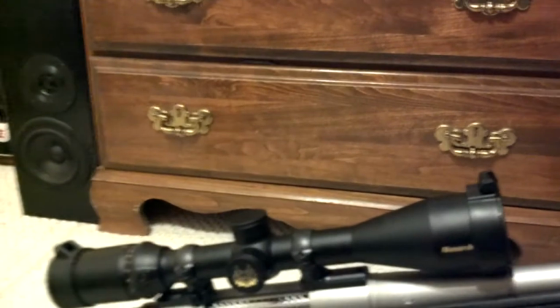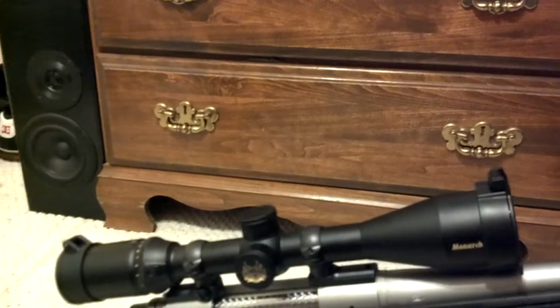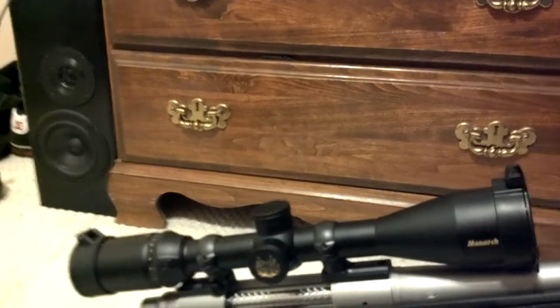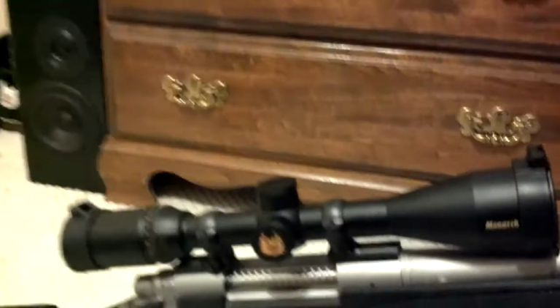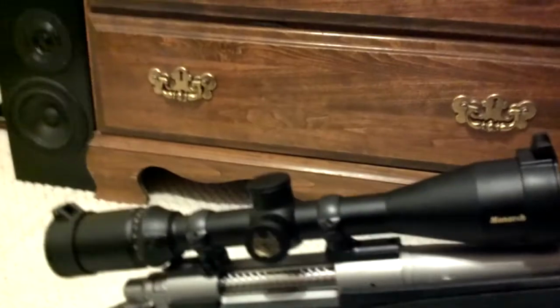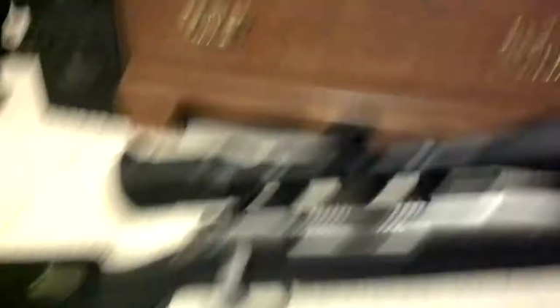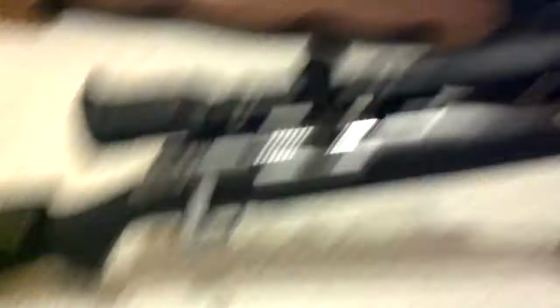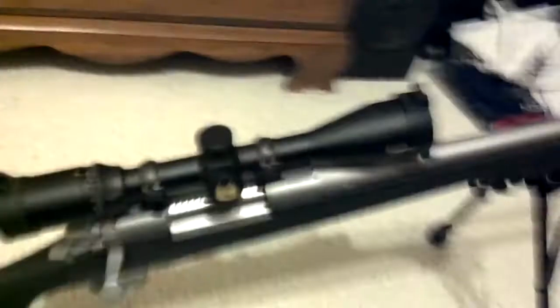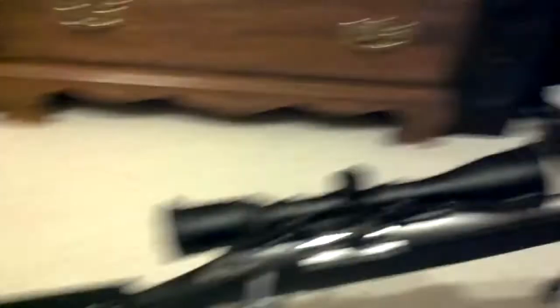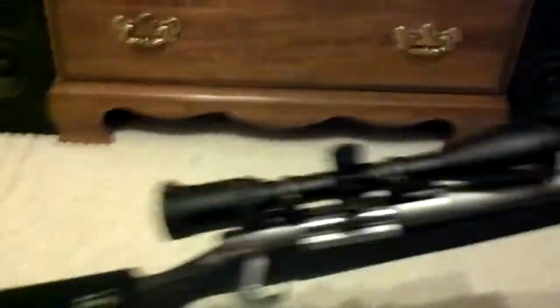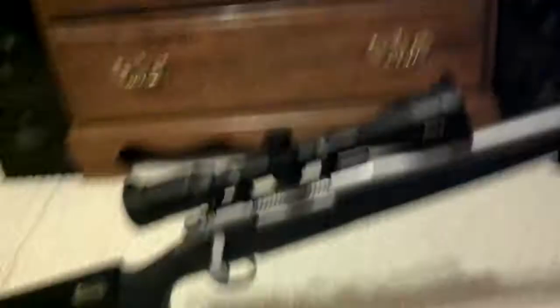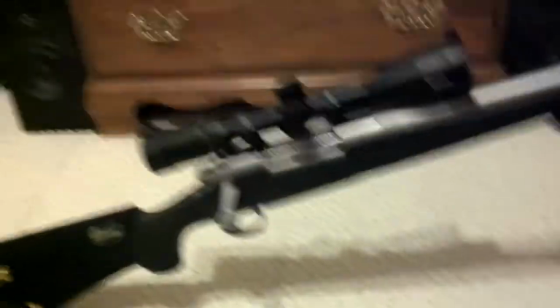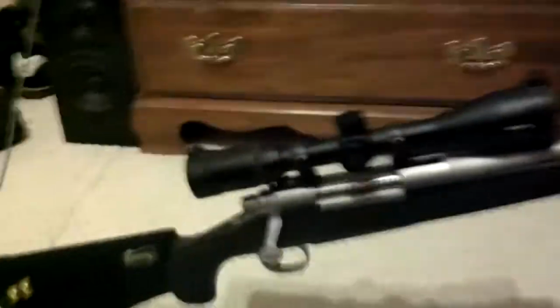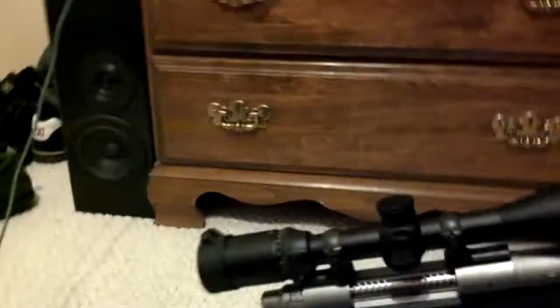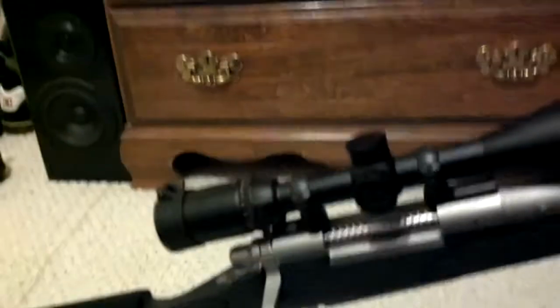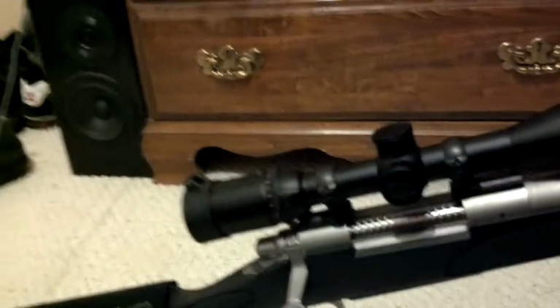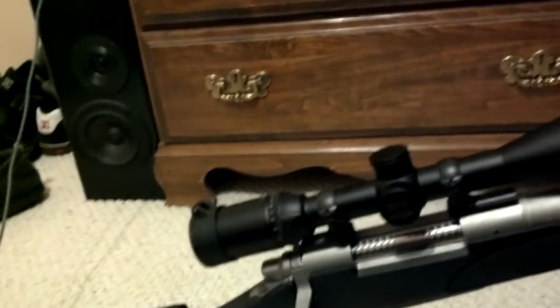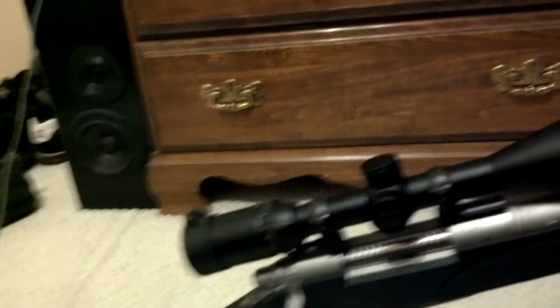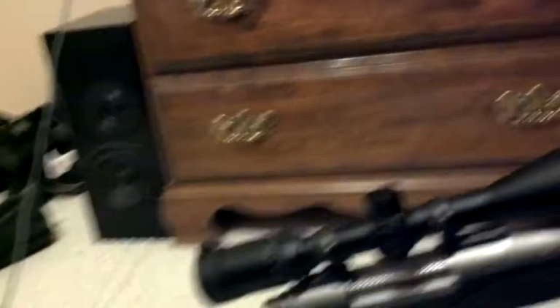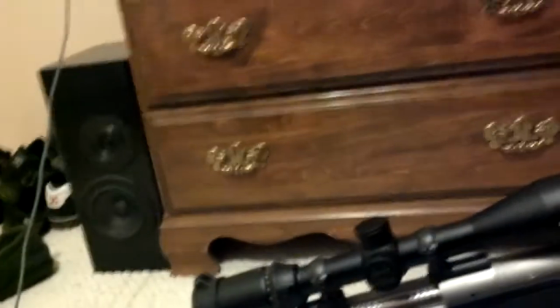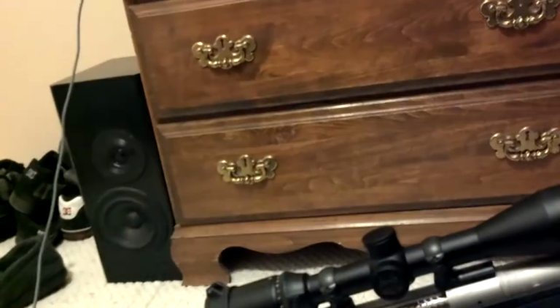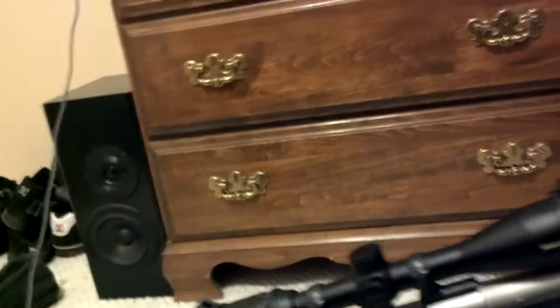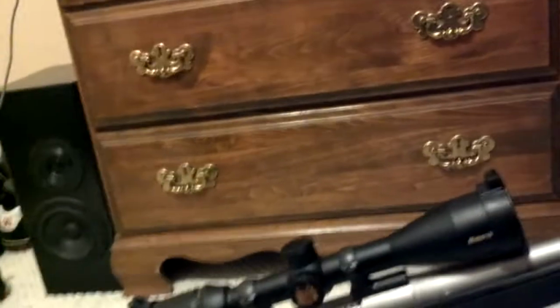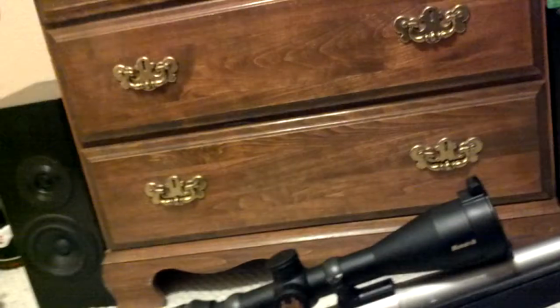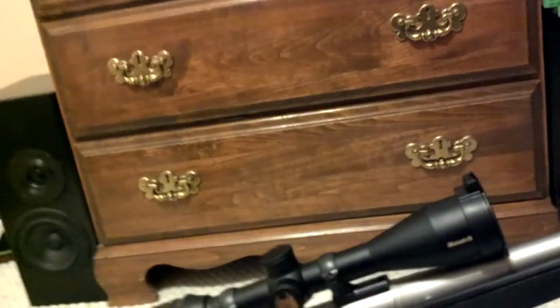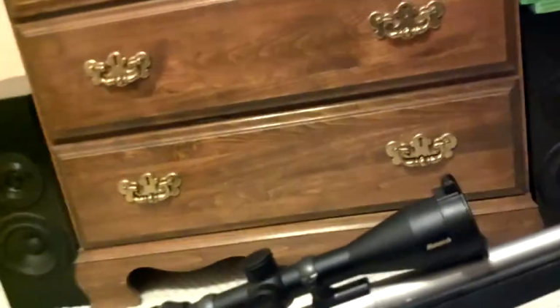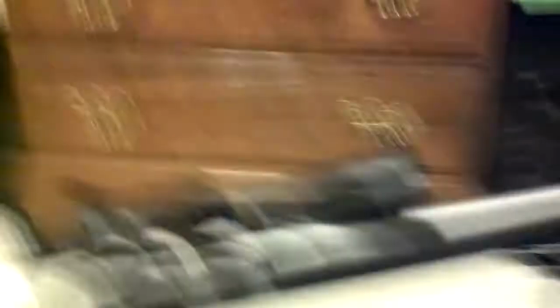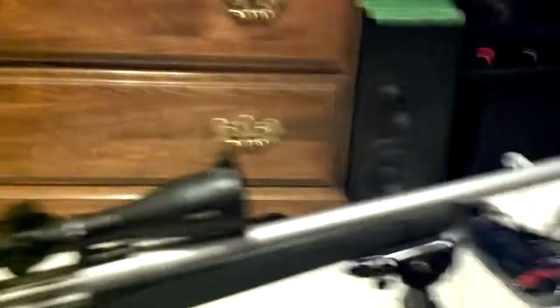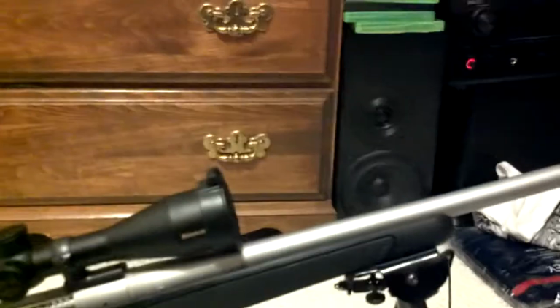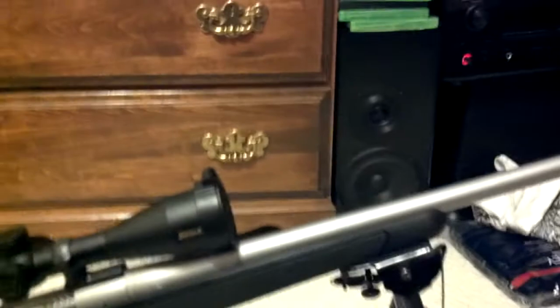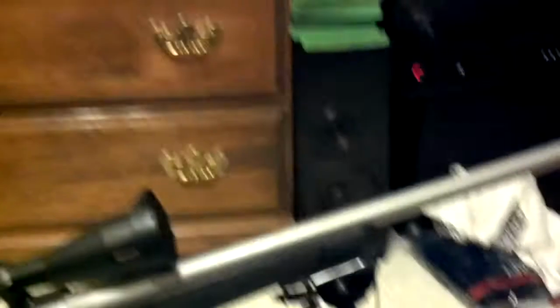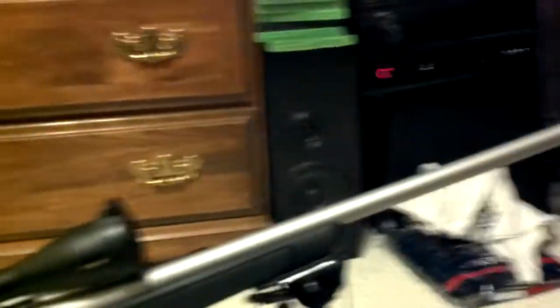I like this gun so far. The only issue I've had is the bolt — whenever I put a shell in there, the bolt has been really tight to lock down. But it is a new gun and it's never been shot, so it's expected to happen.